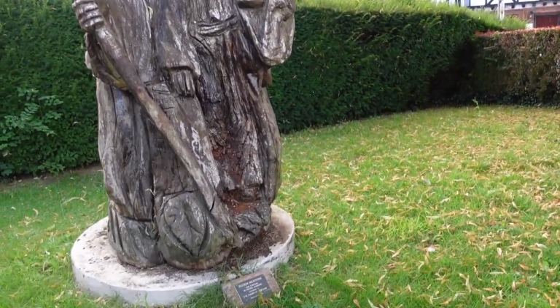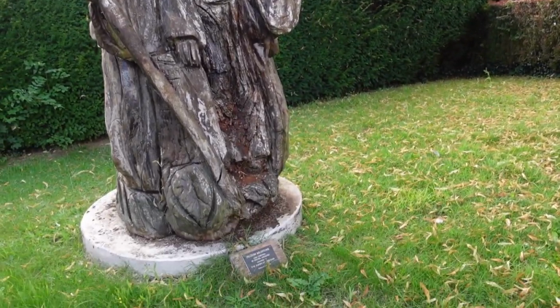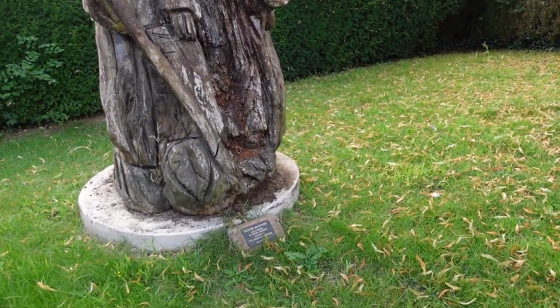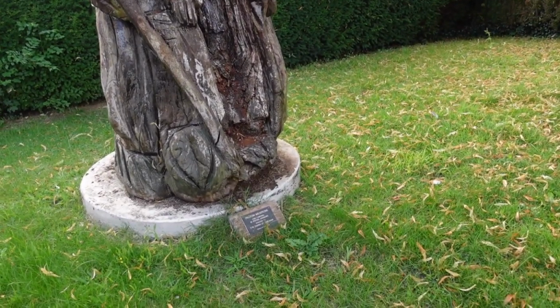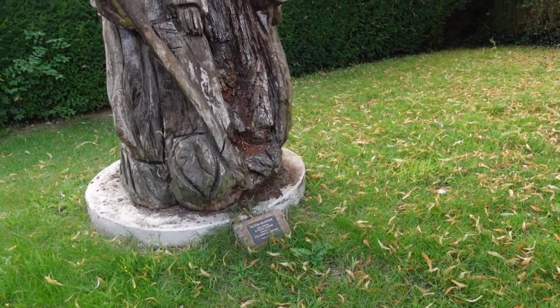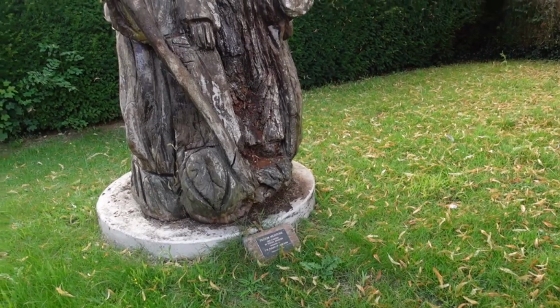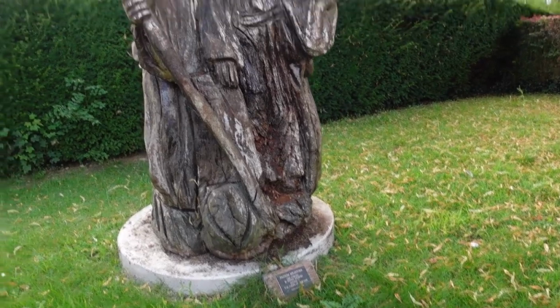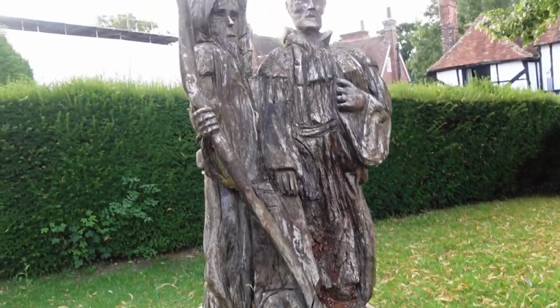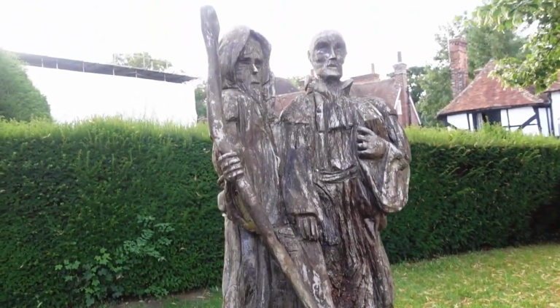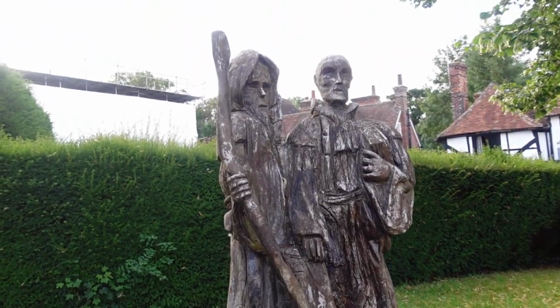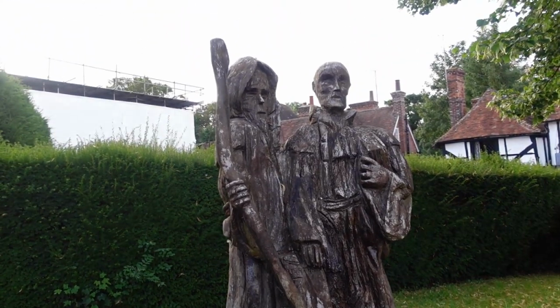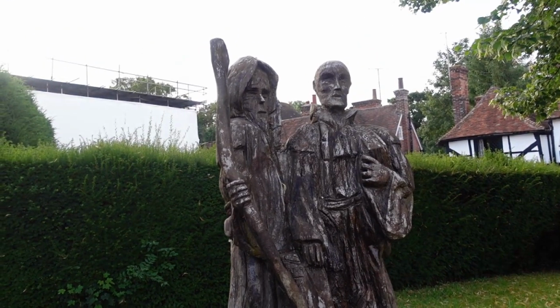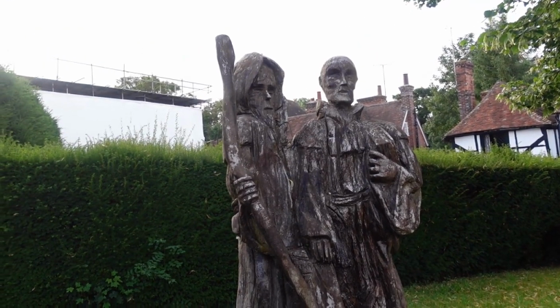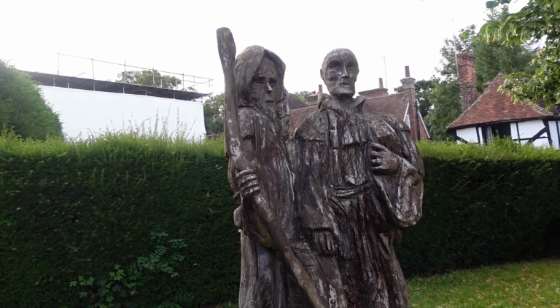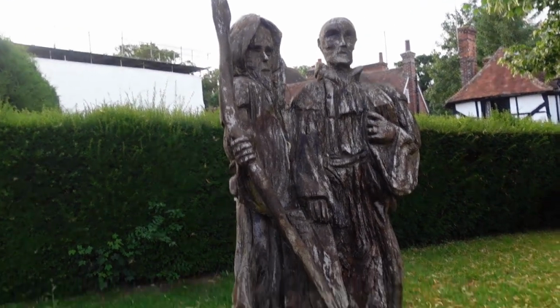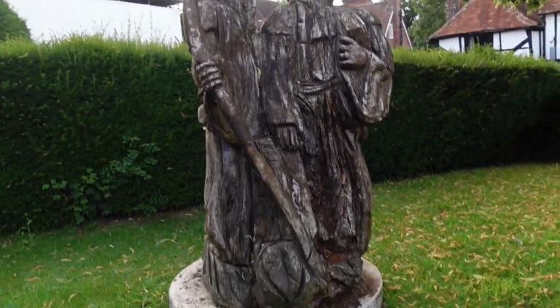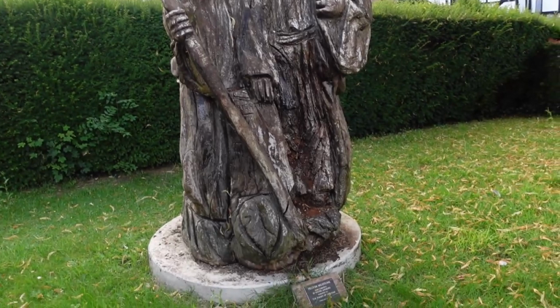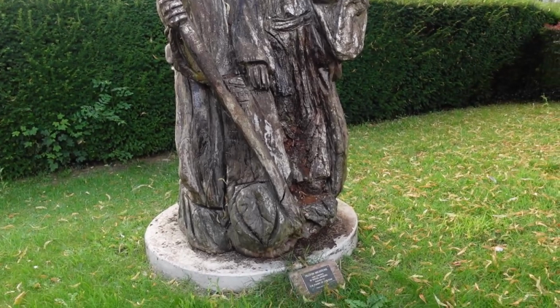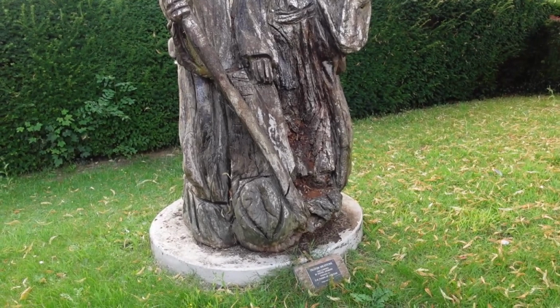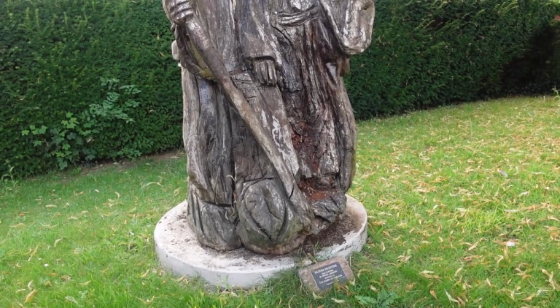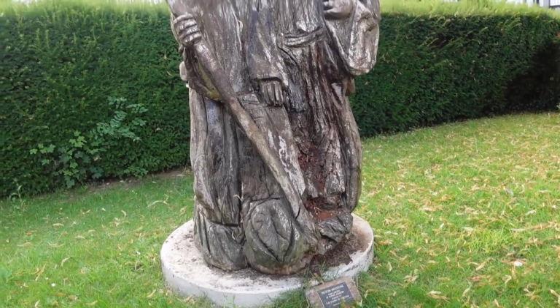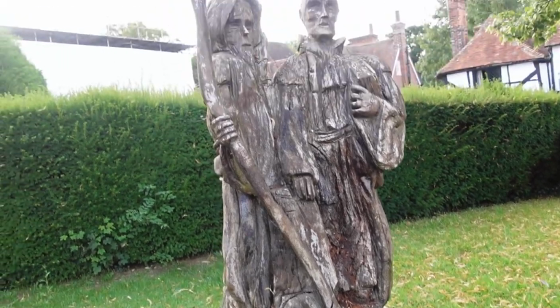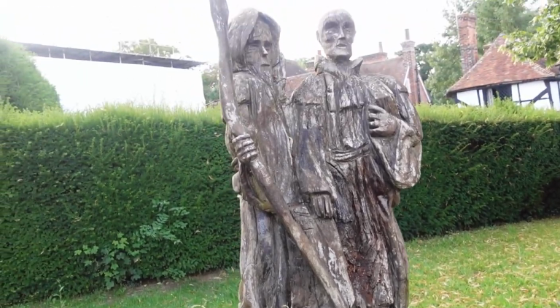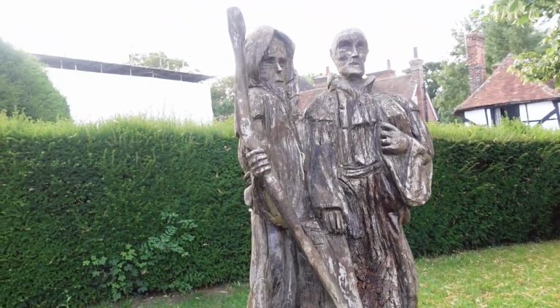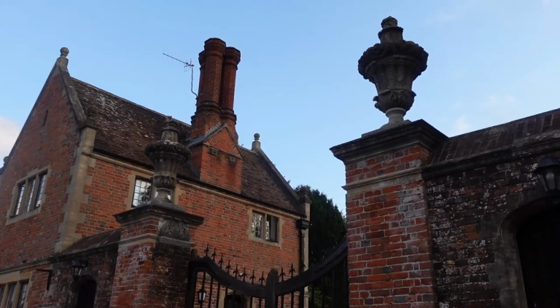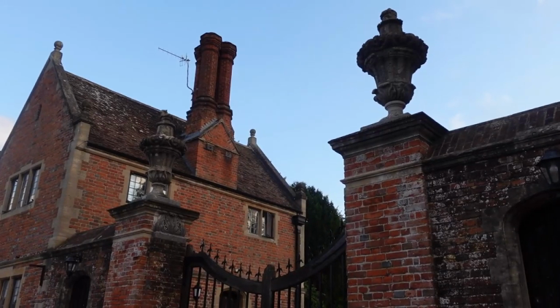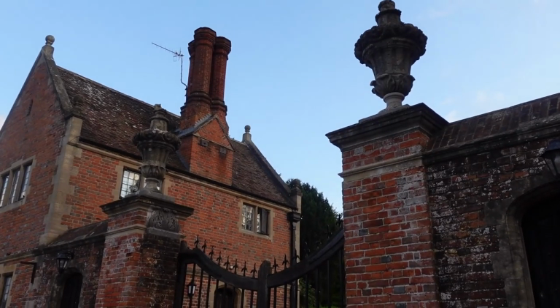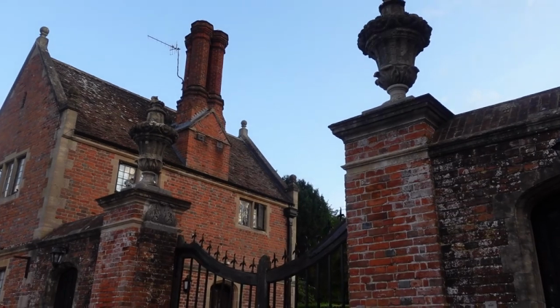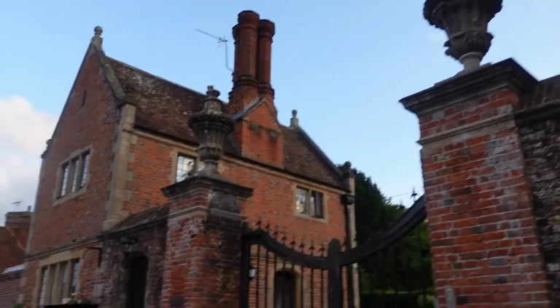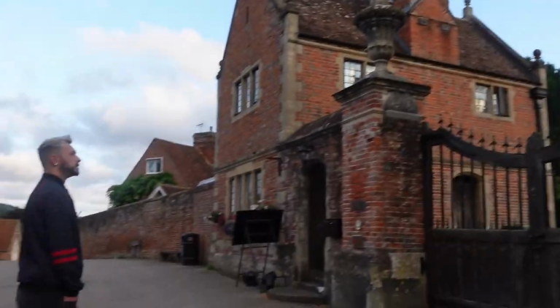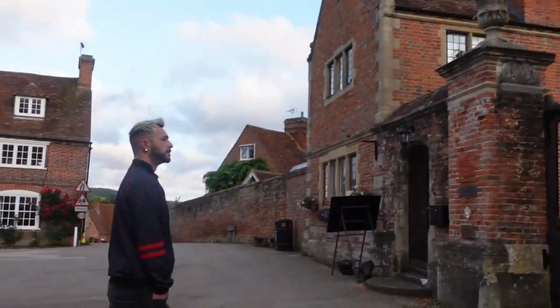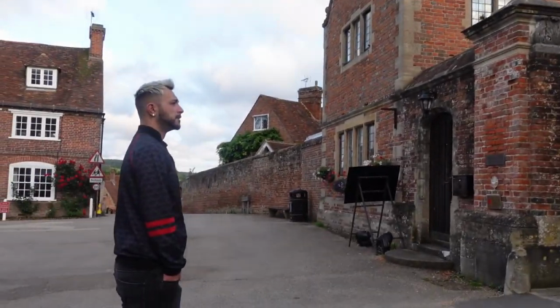Pilgrim Milestone - I thought it was wooden but it's an oak carving. It says down there pilgrim milestone, the parish of Chillum. I was right, this is the entrance to Chillum Castle.